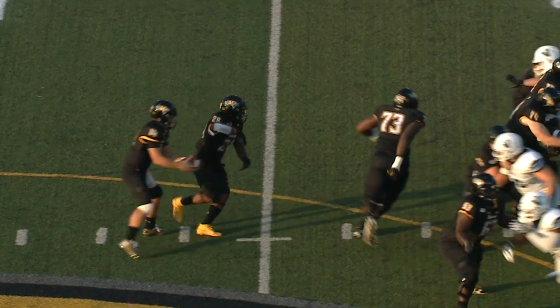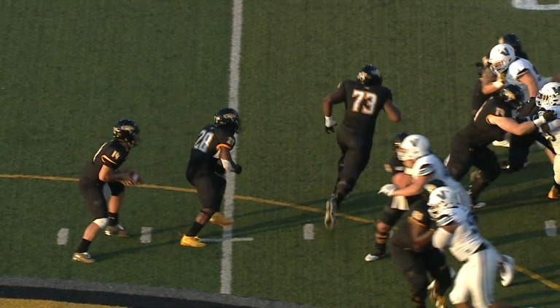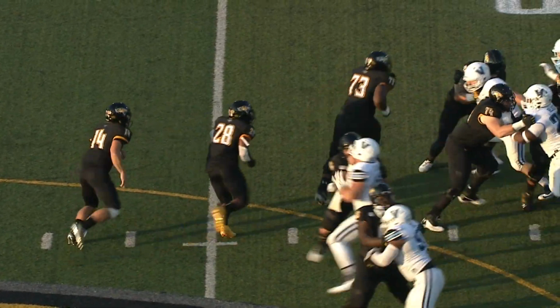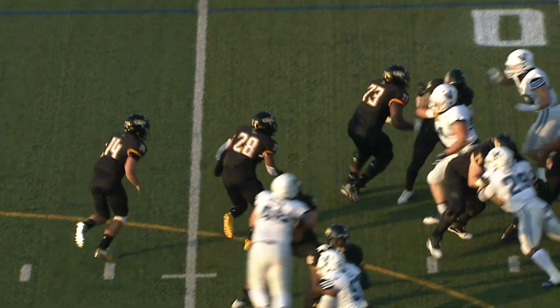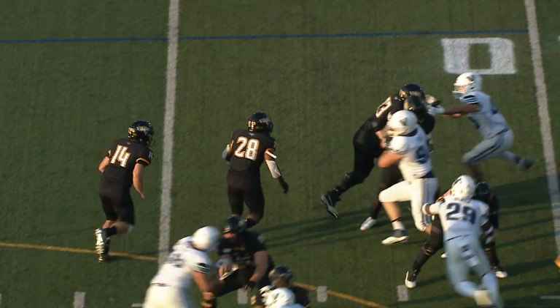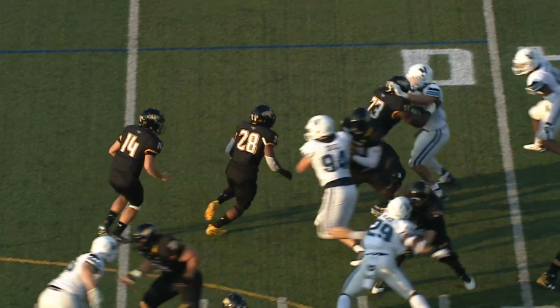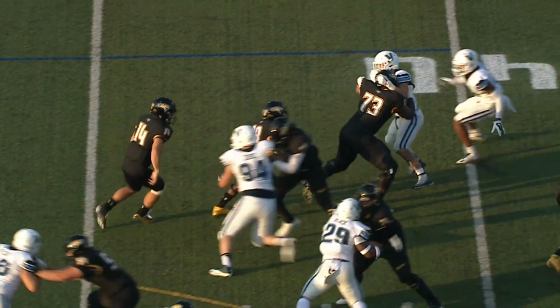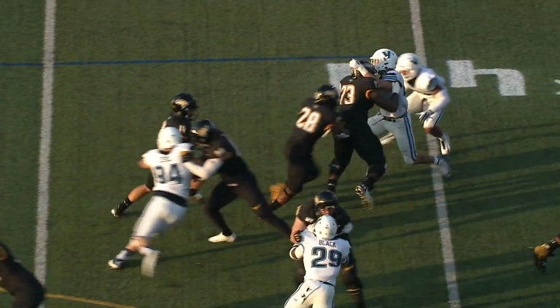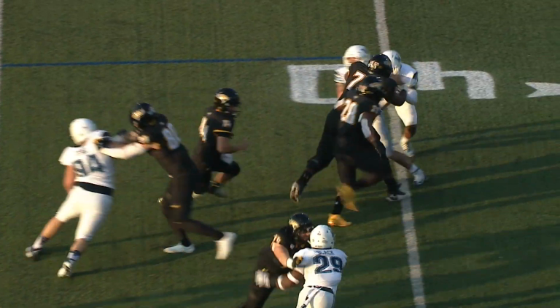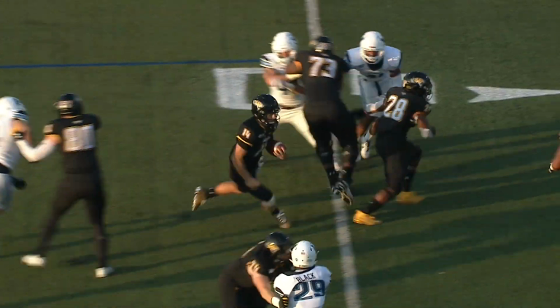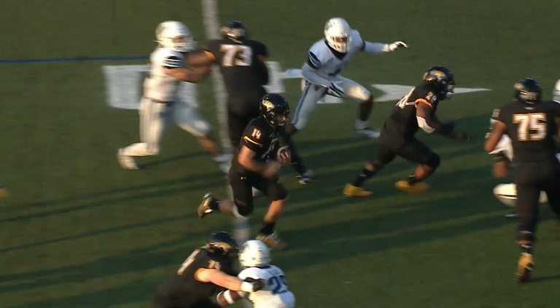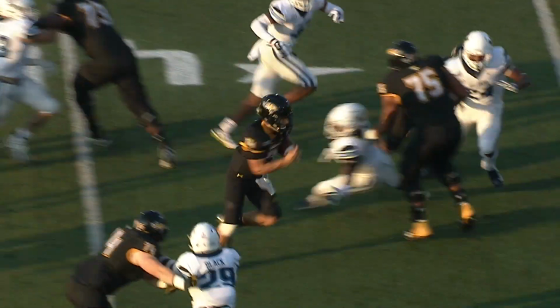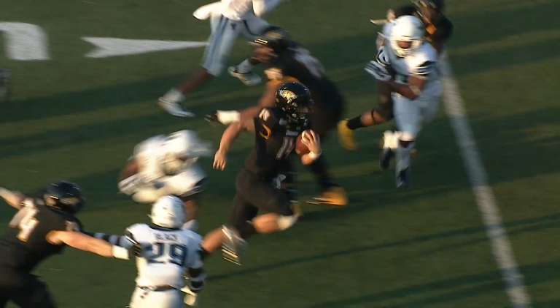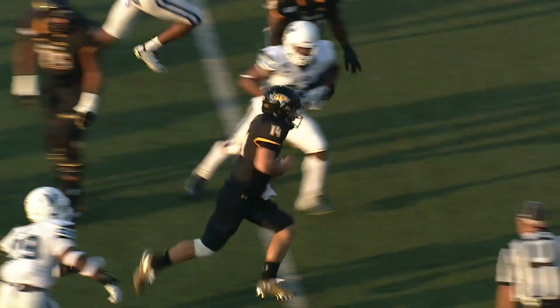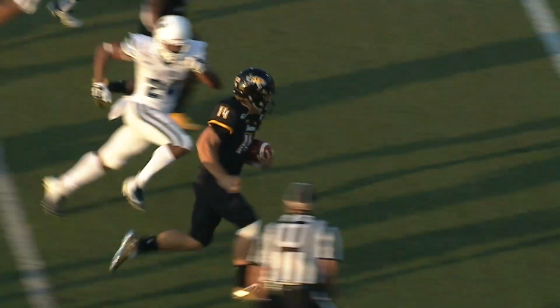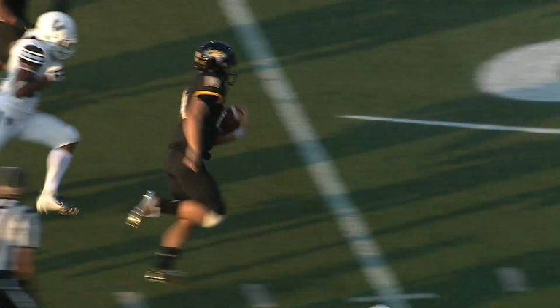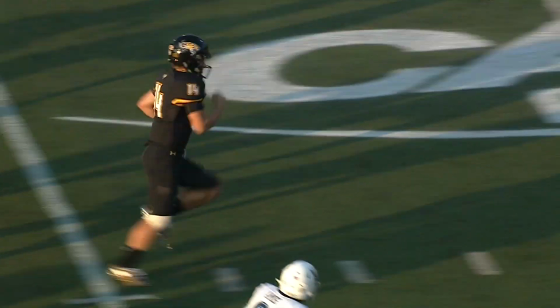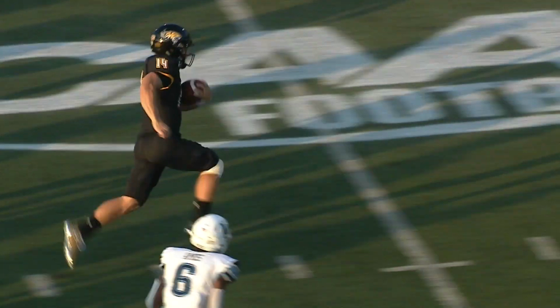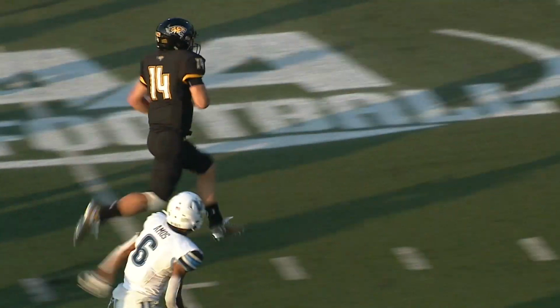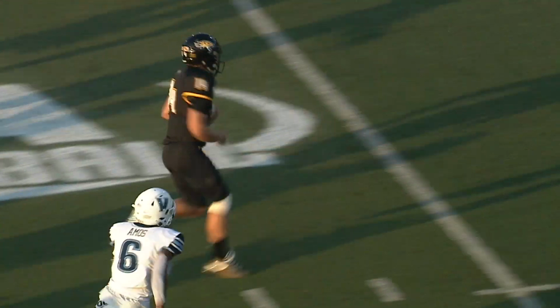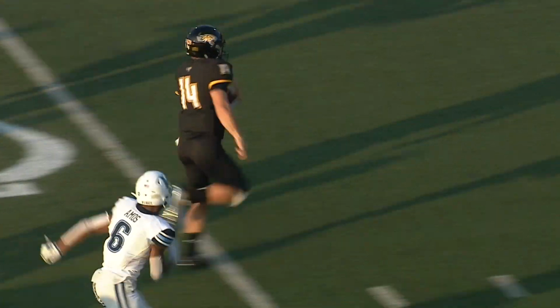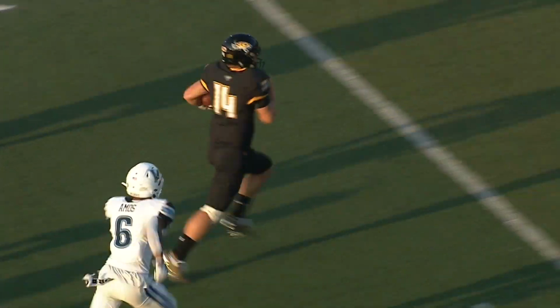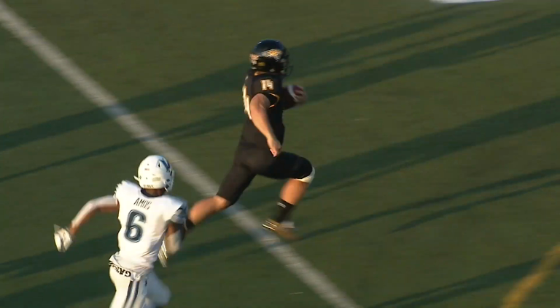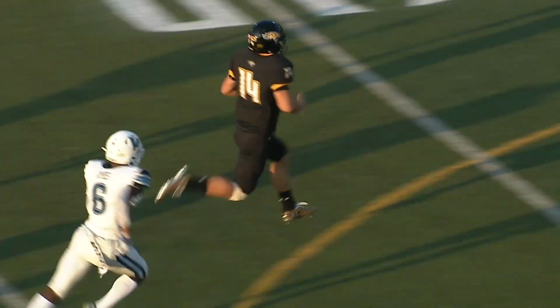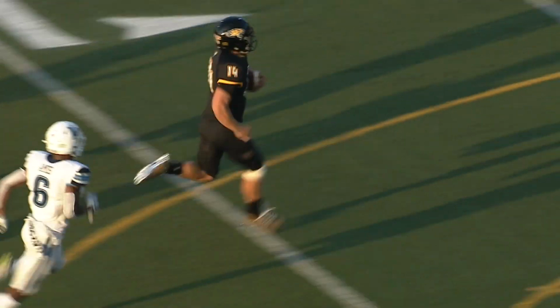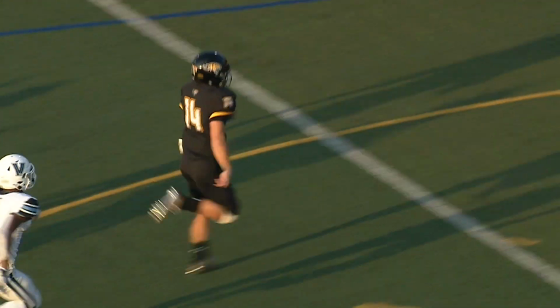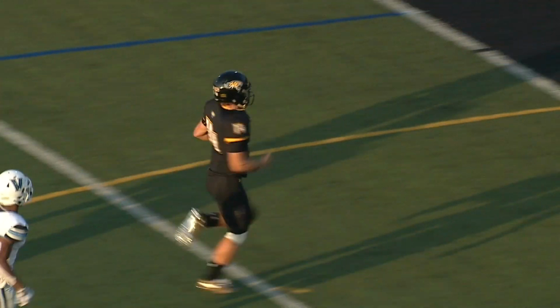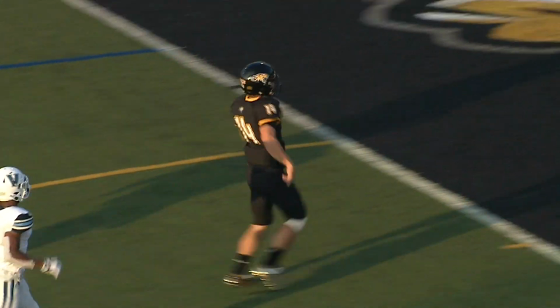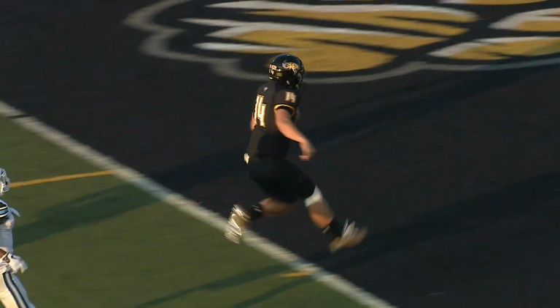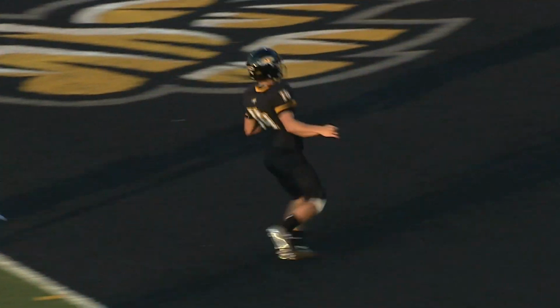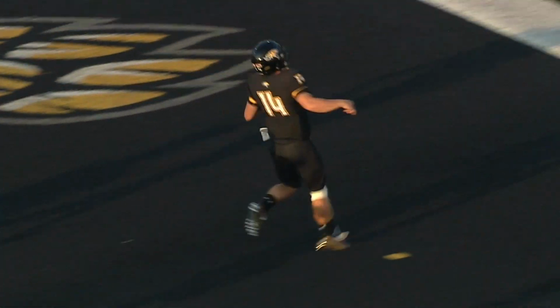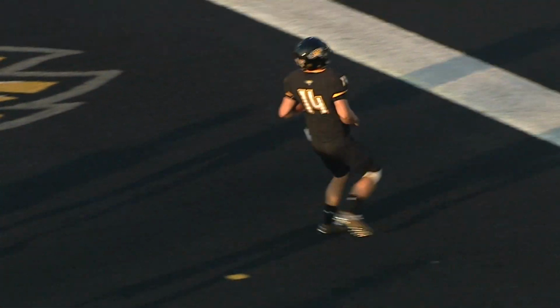They show blitz, Villanova. Flacco reads it, turns it upfield — look at this, he is gone! The ten, the five, touchdown.